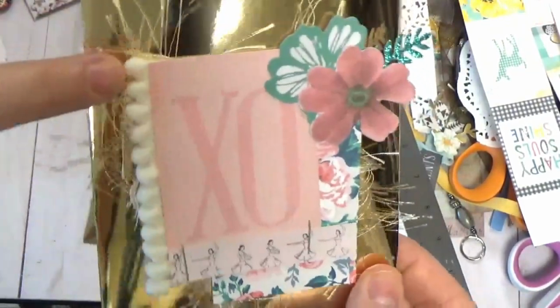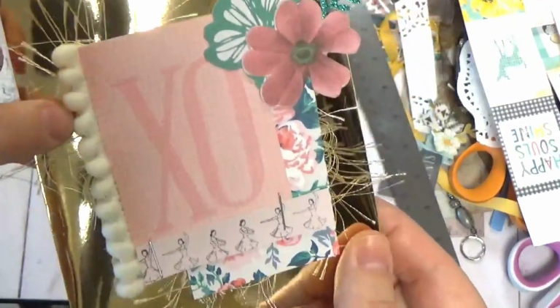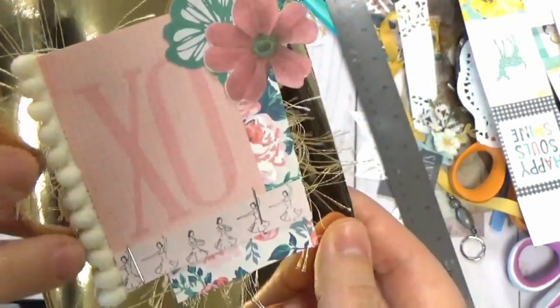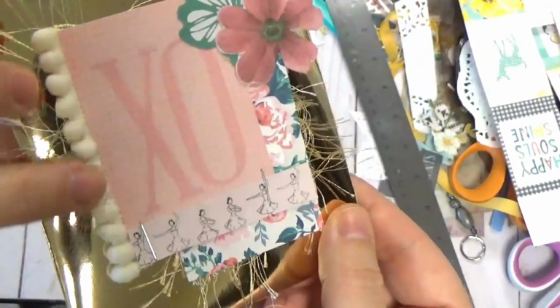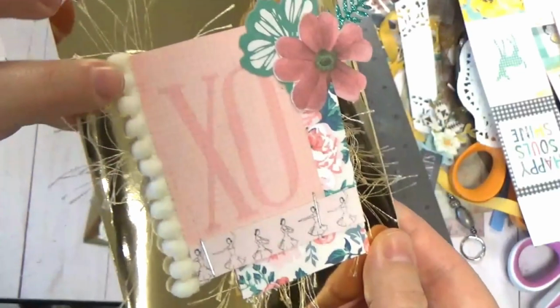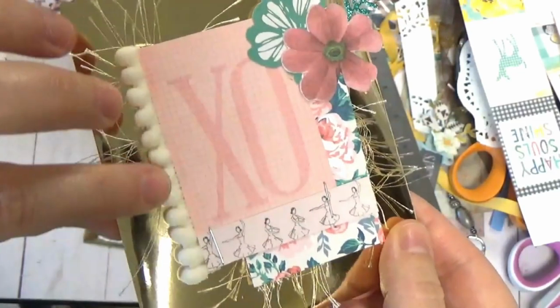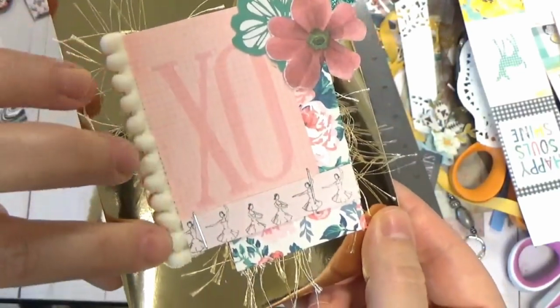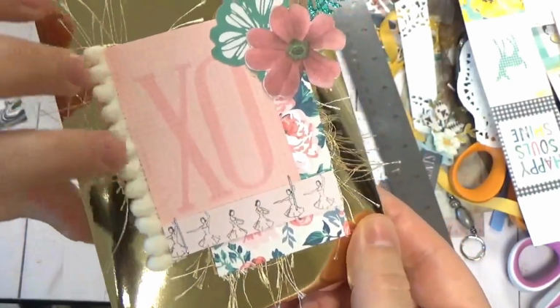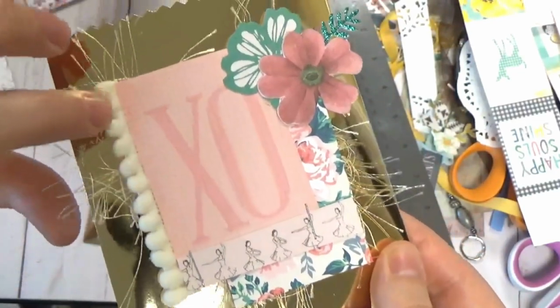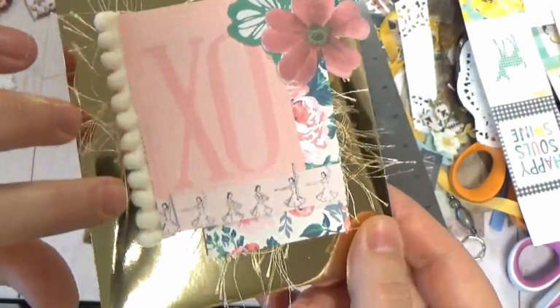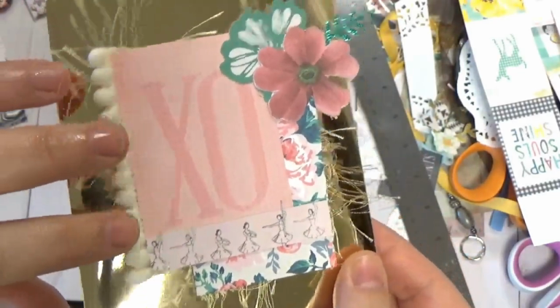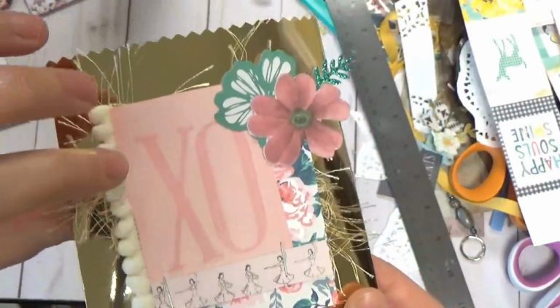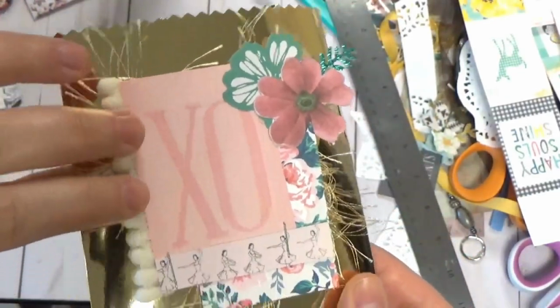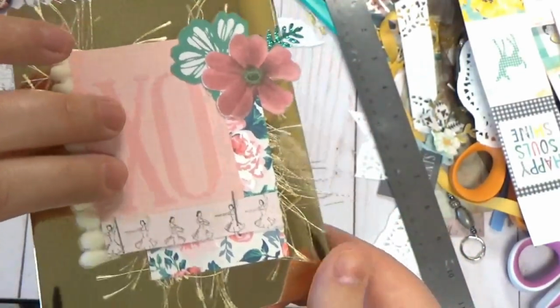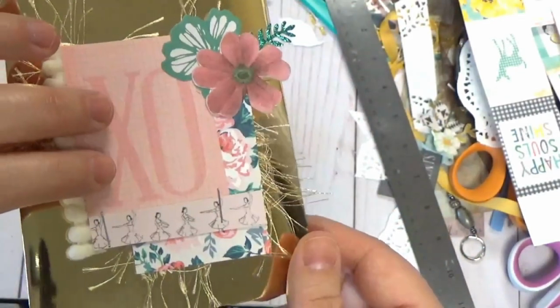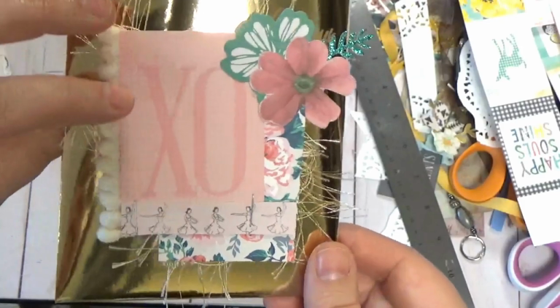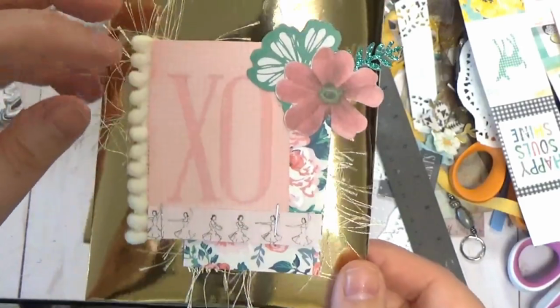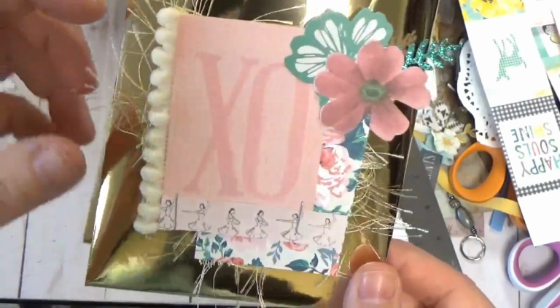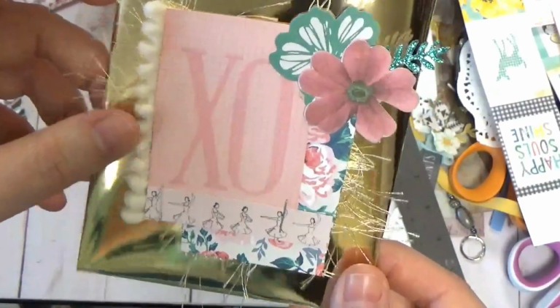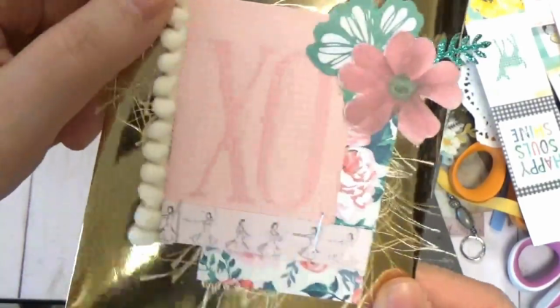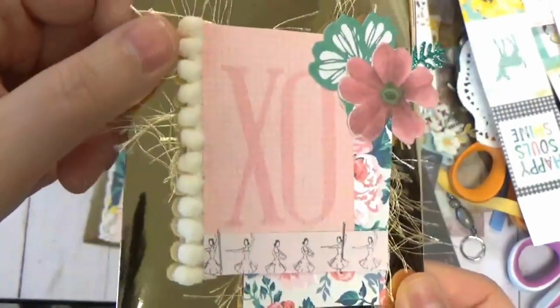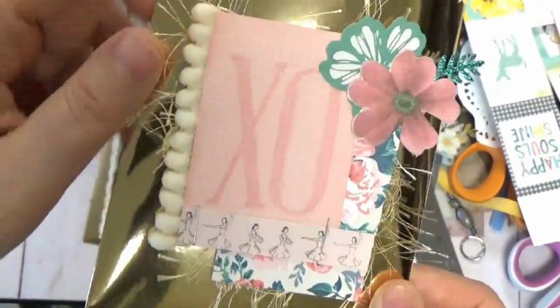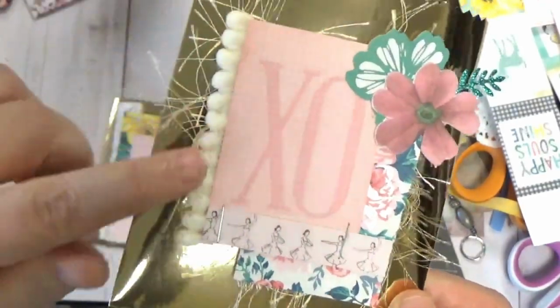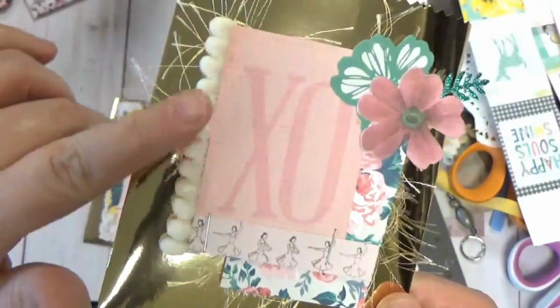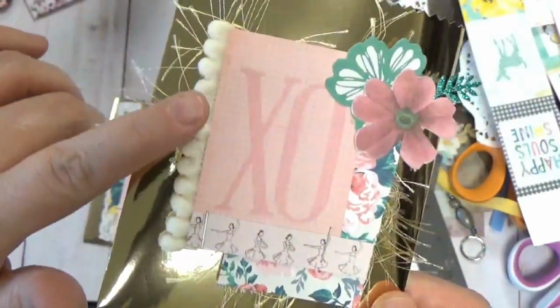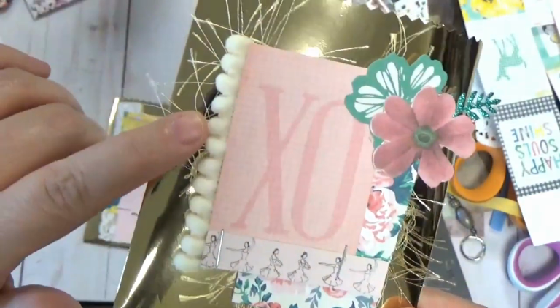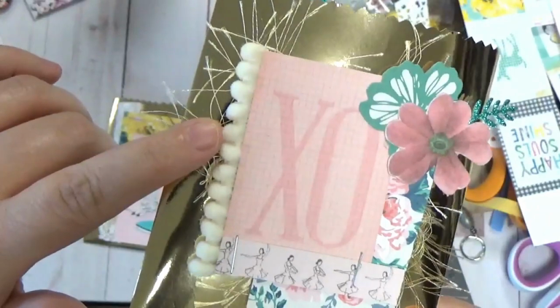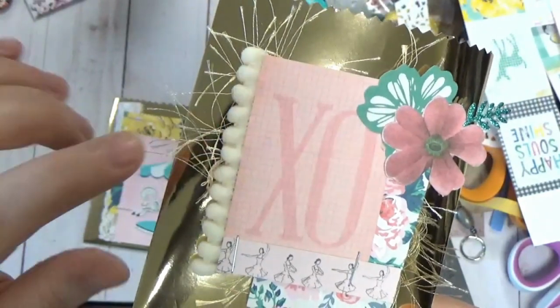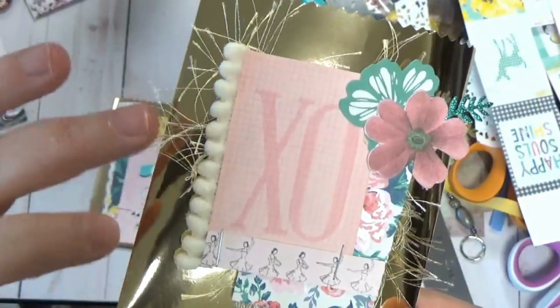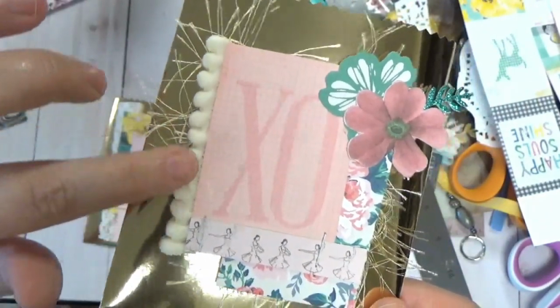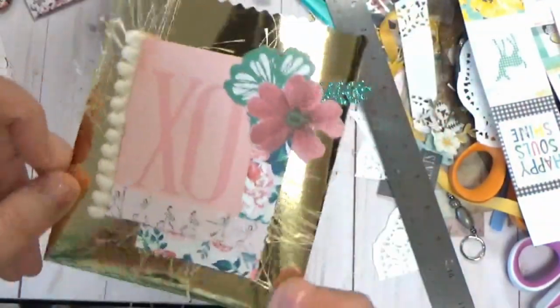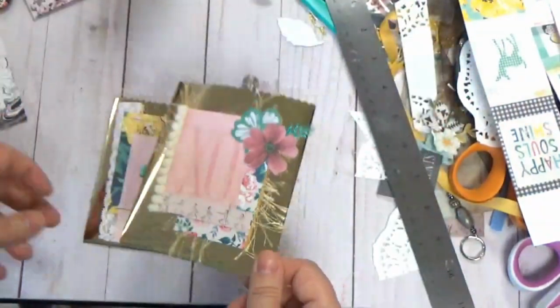I have some trim from AliExpress that I highly recommend — you get like five yards for about a dollar. It's that fun pom-pom trim that she actually has in her new Willow Lane collection. Love it.